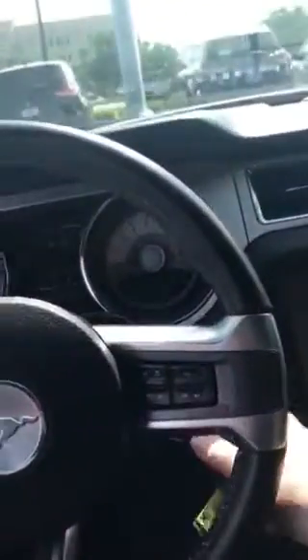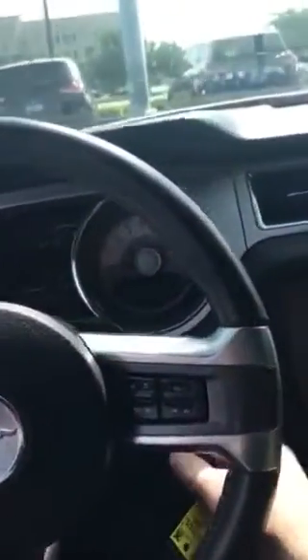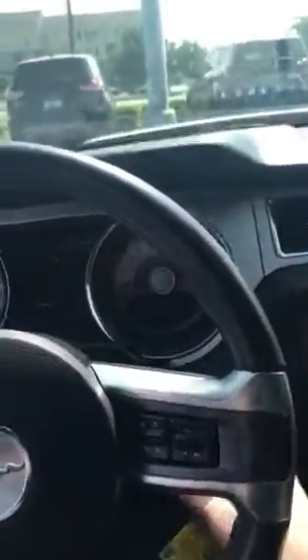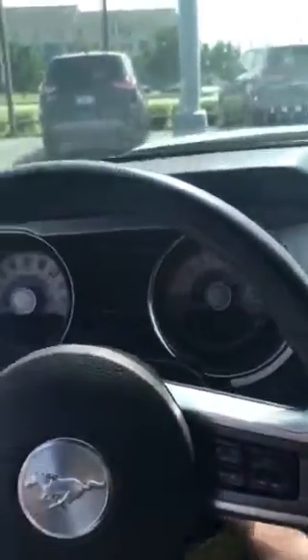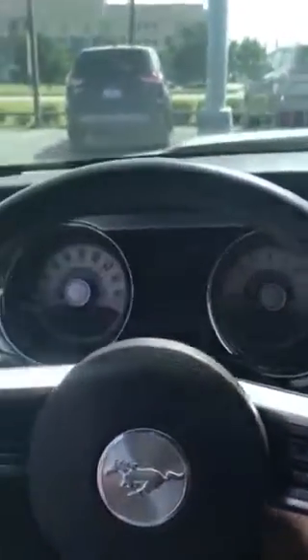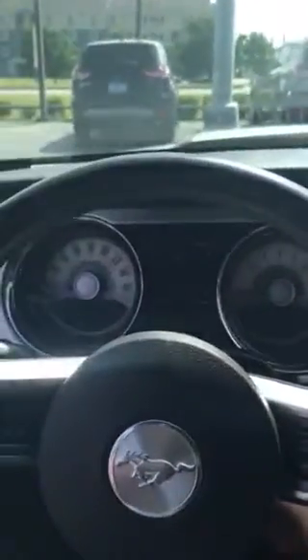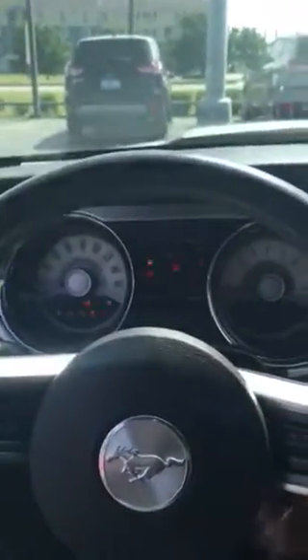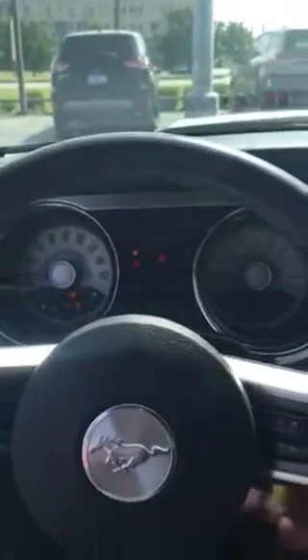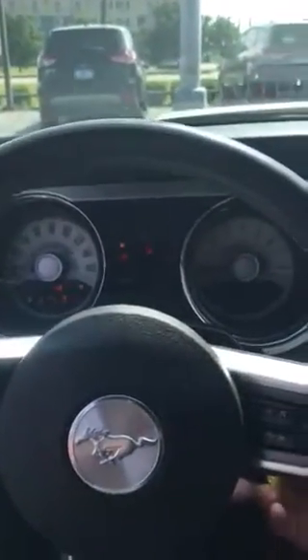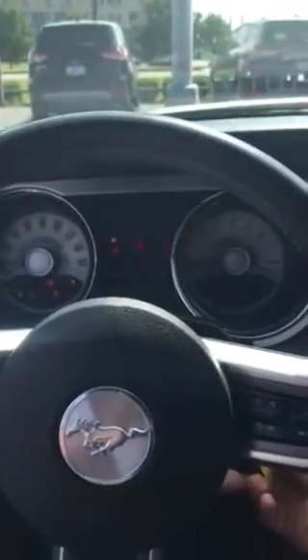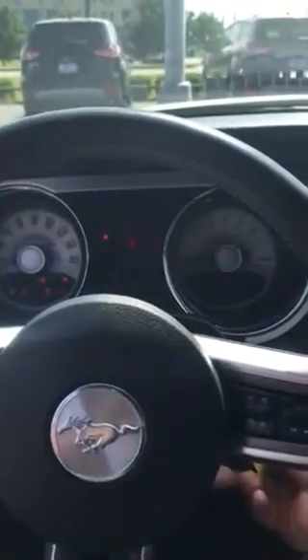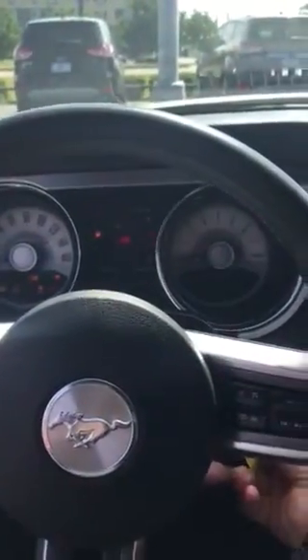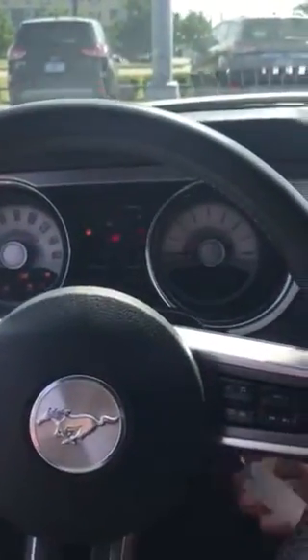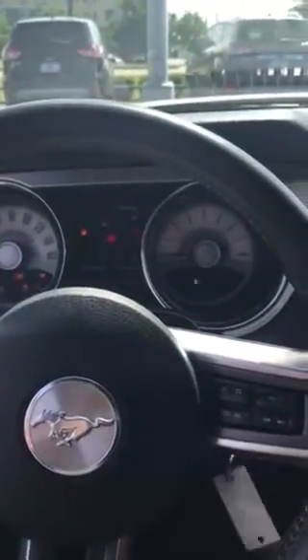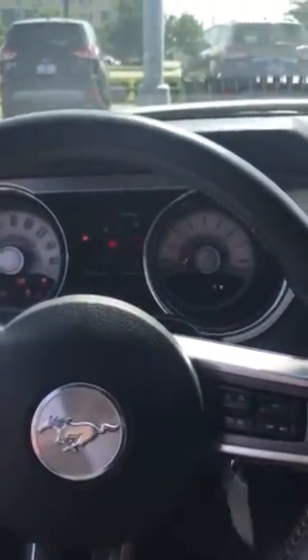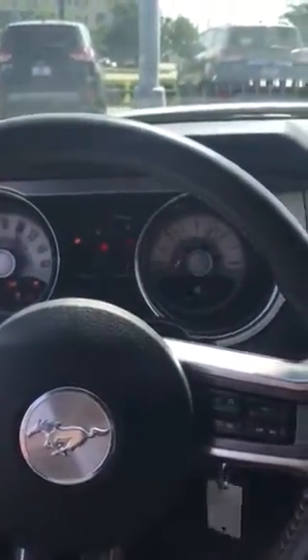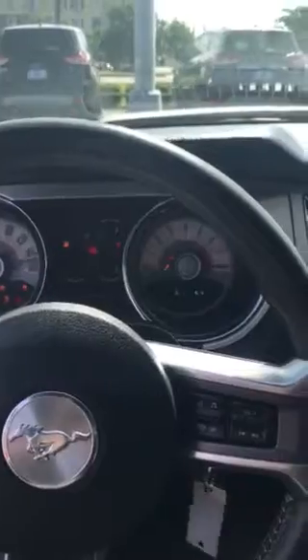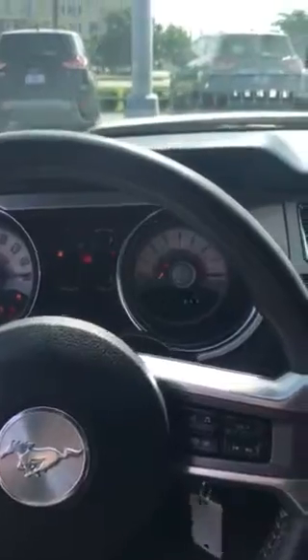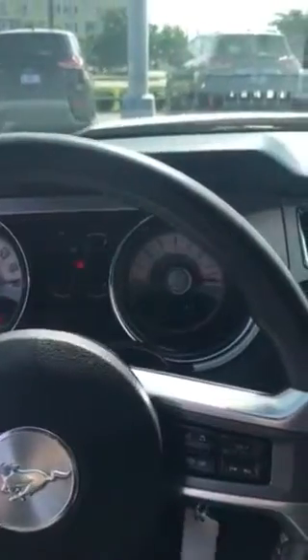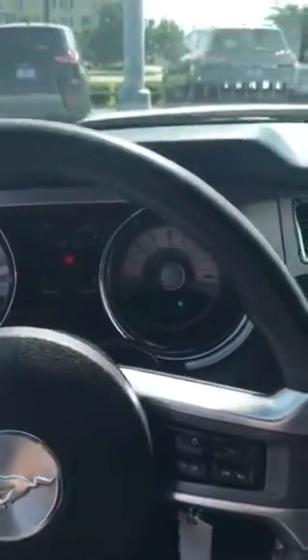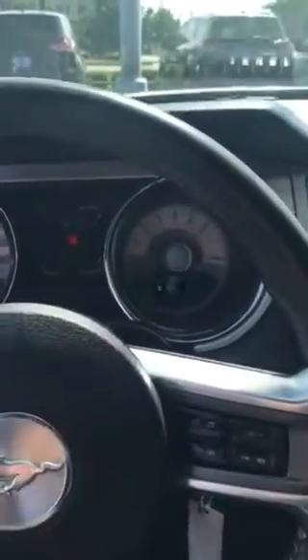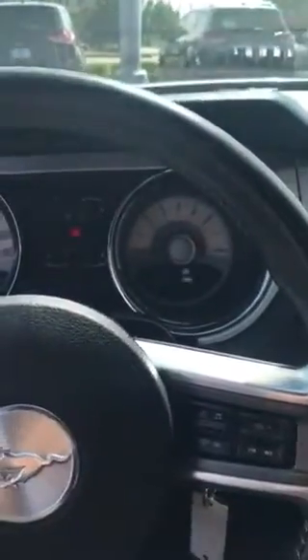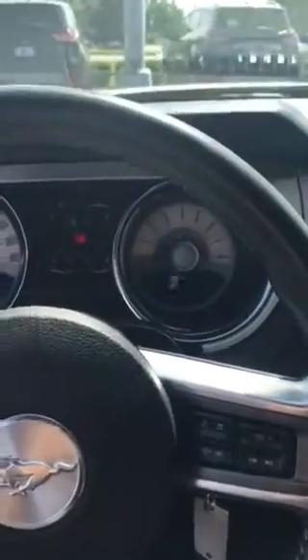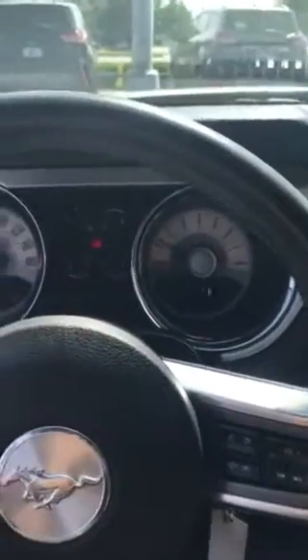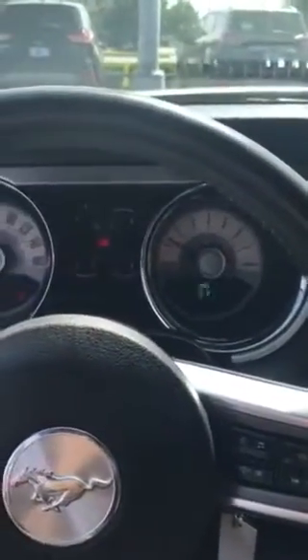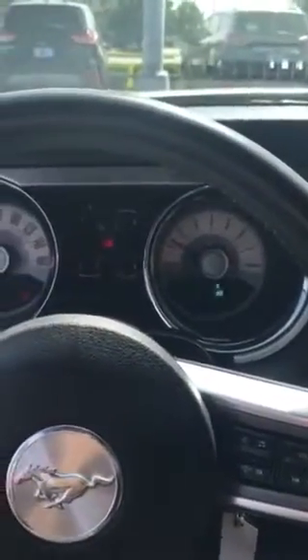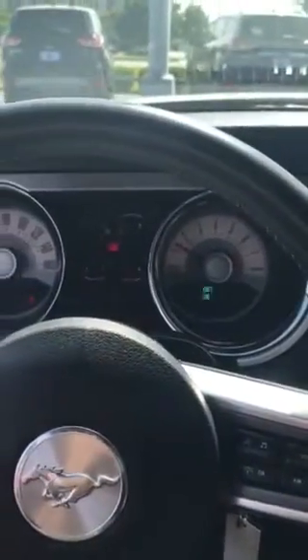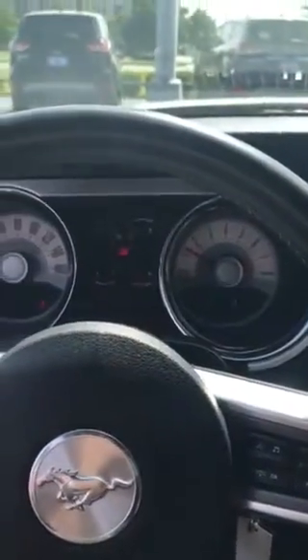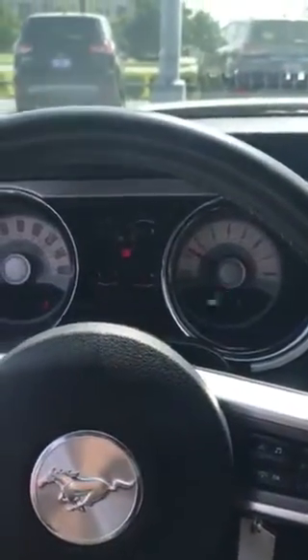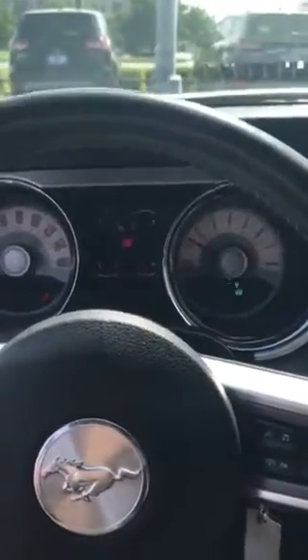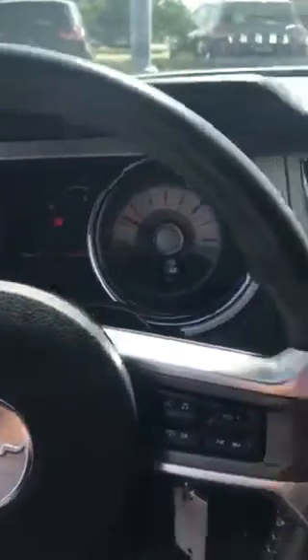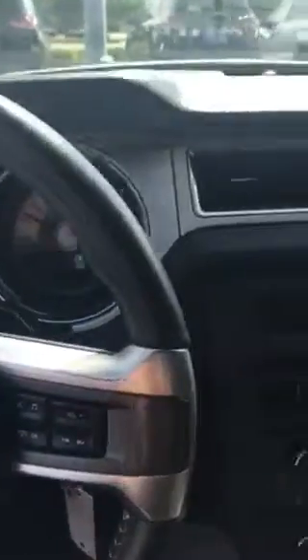I'm going to start it up to see how it sounds. Starts up well. Only 85,000 miles on it.